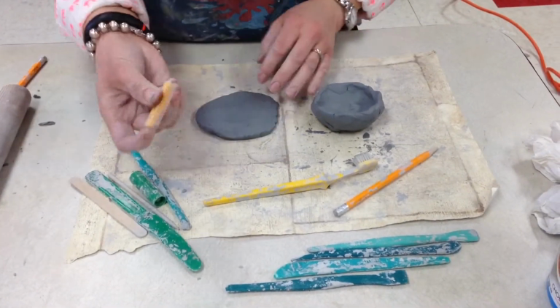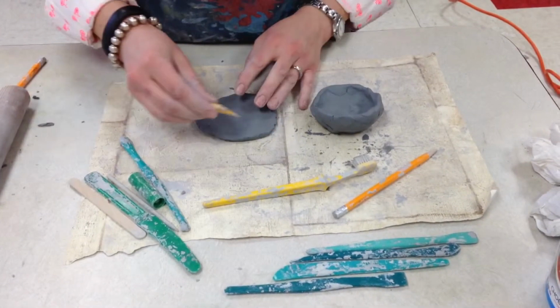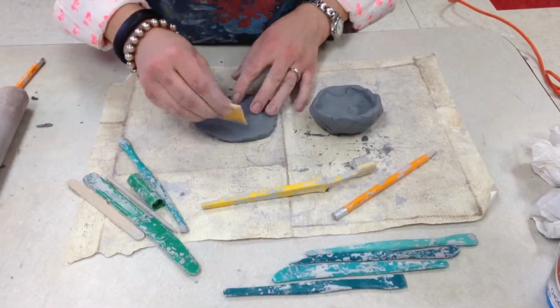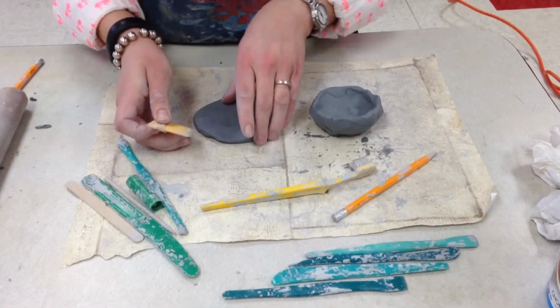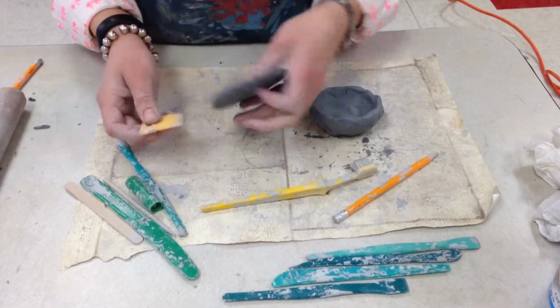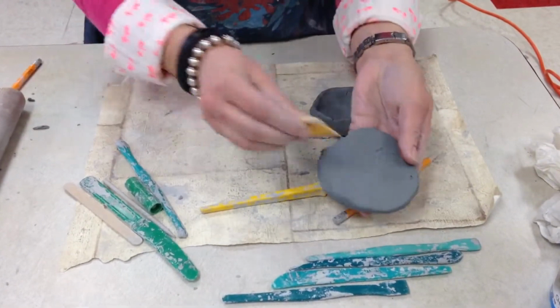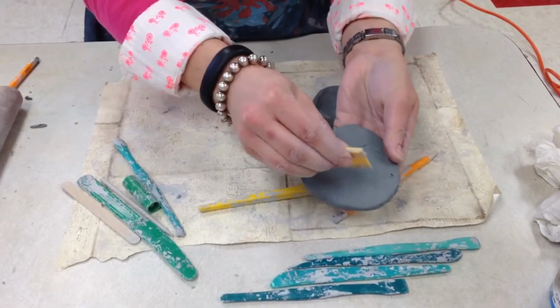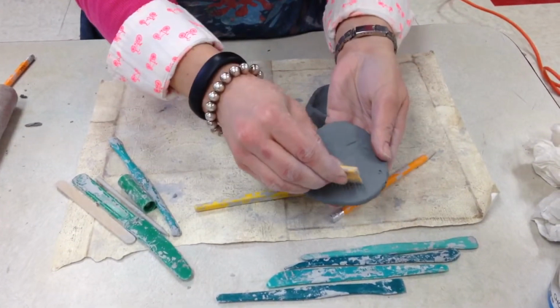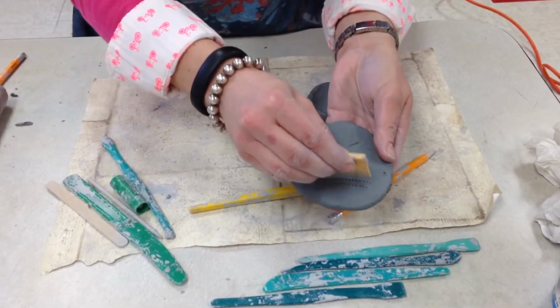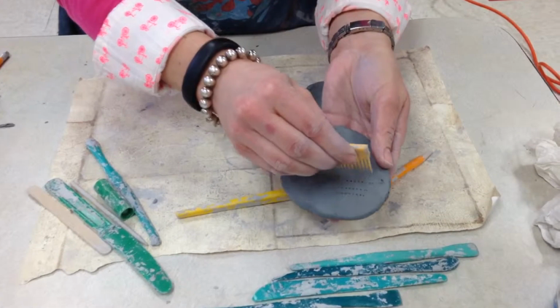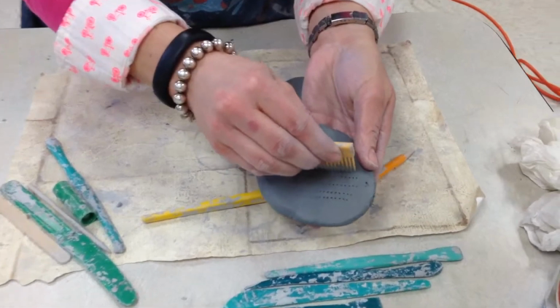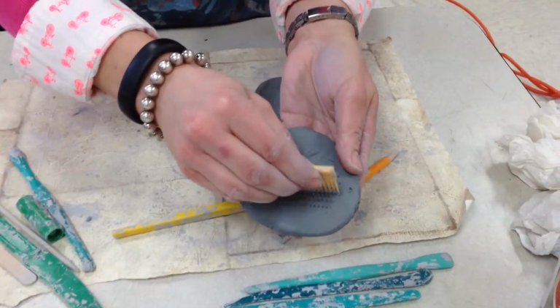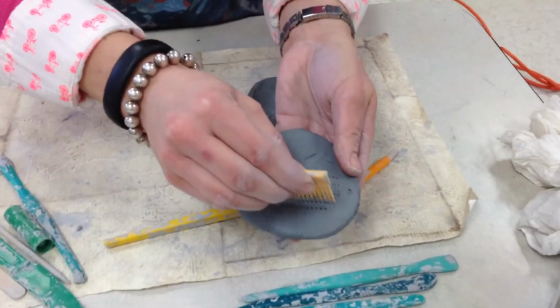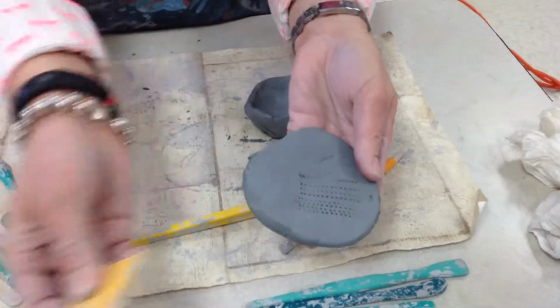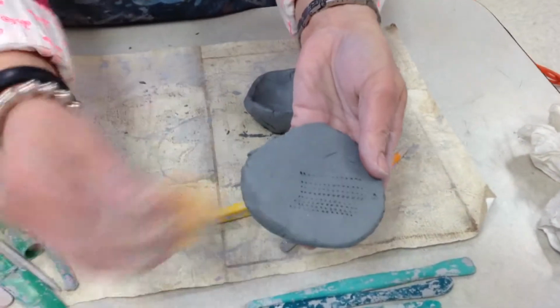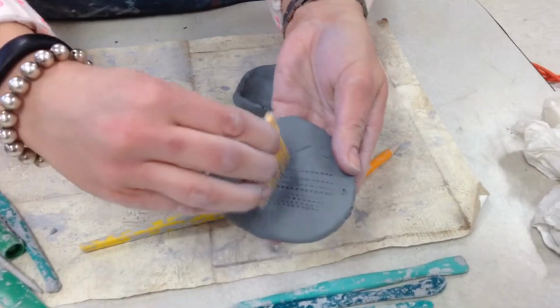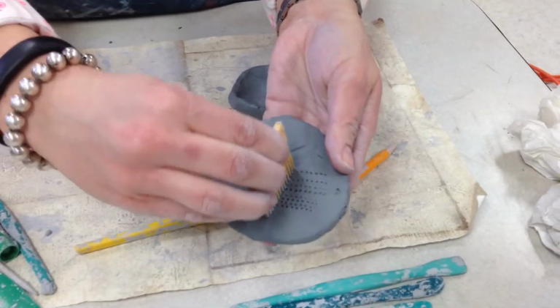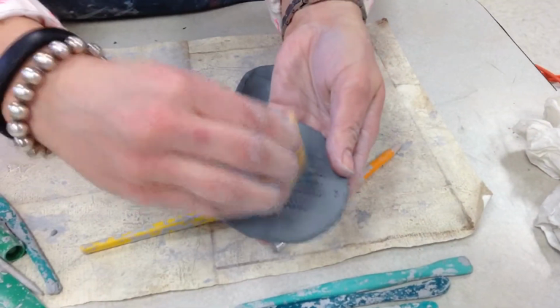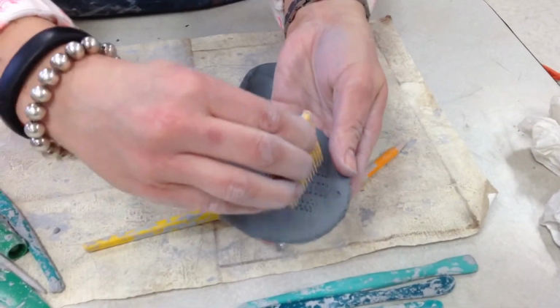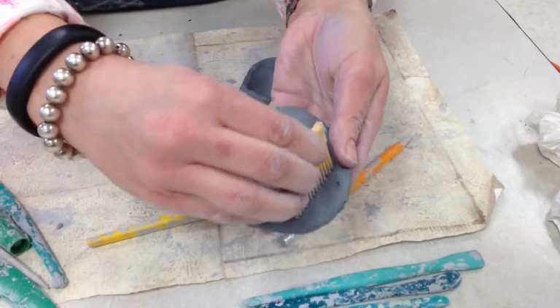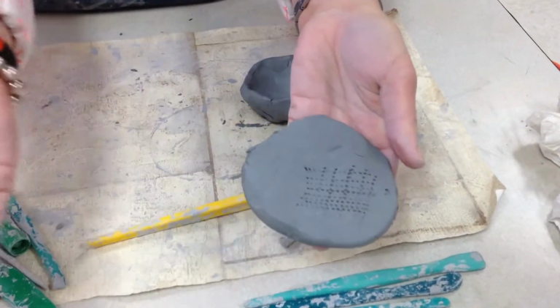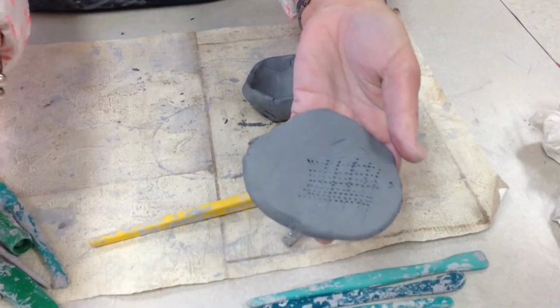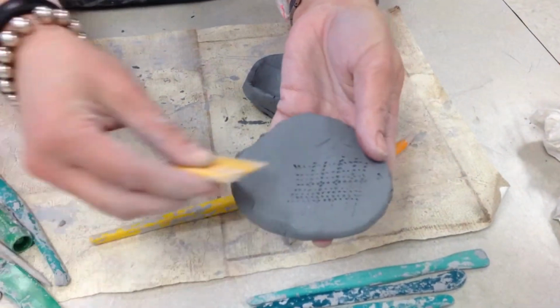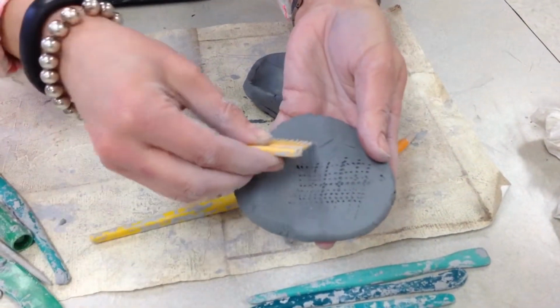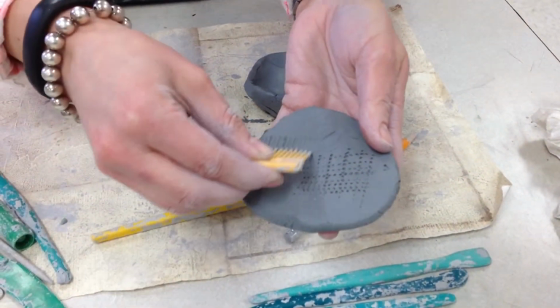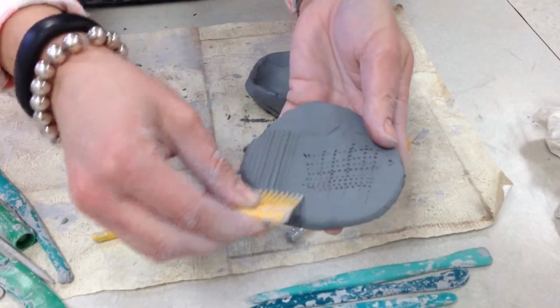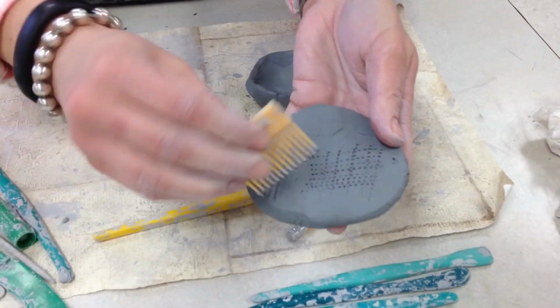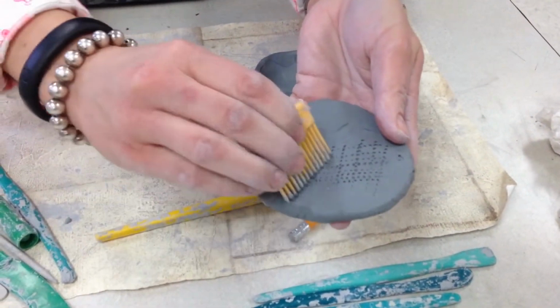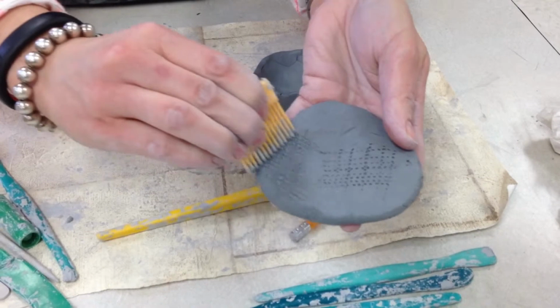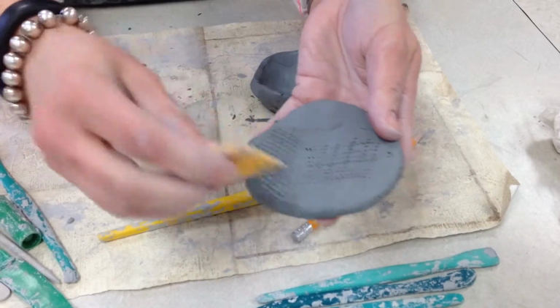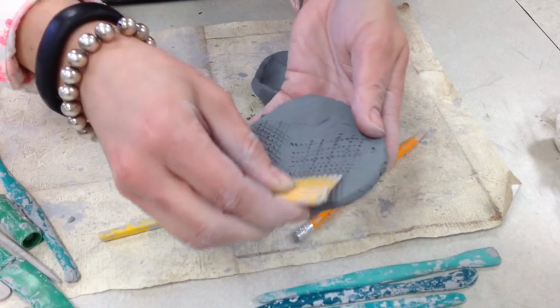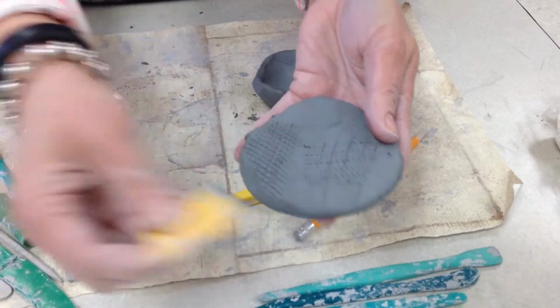The combs can be used to make dots. You can overlap your dots. You can also make some cool dragging marks too.